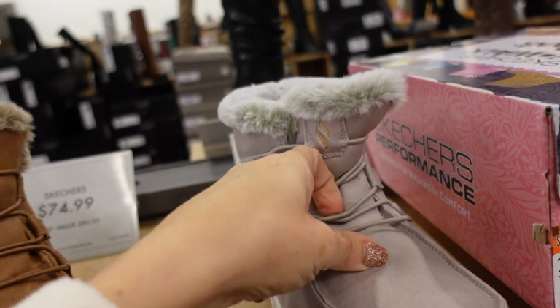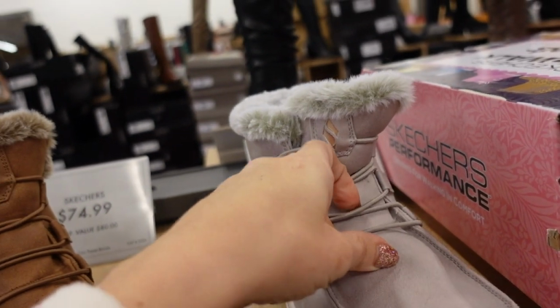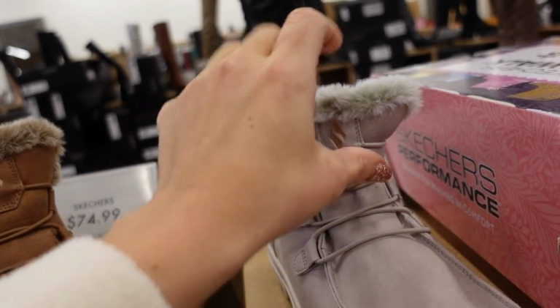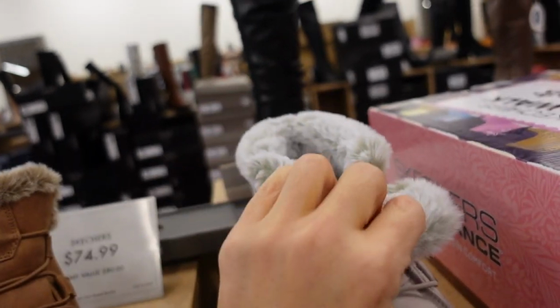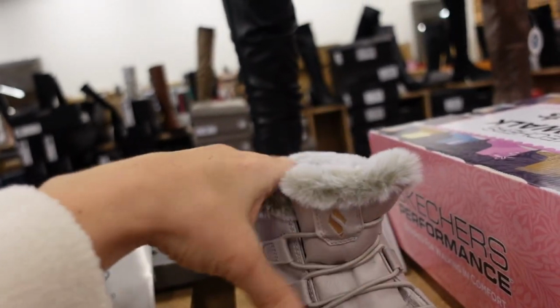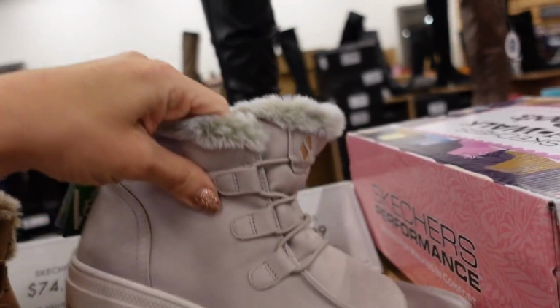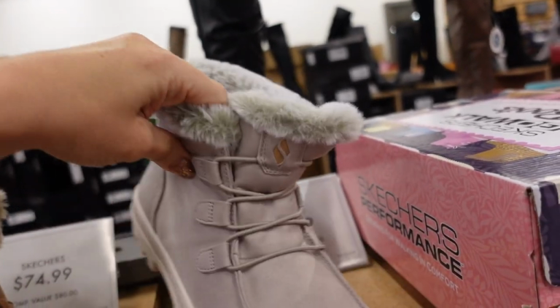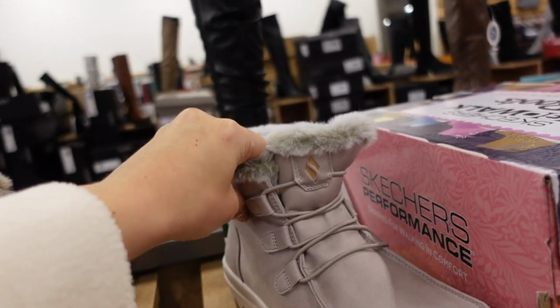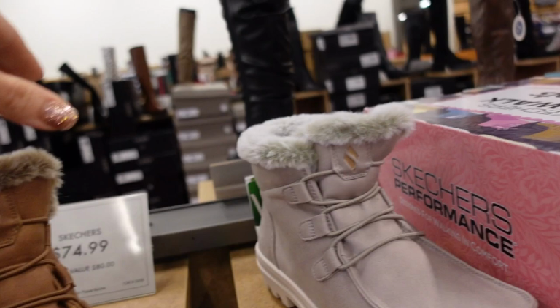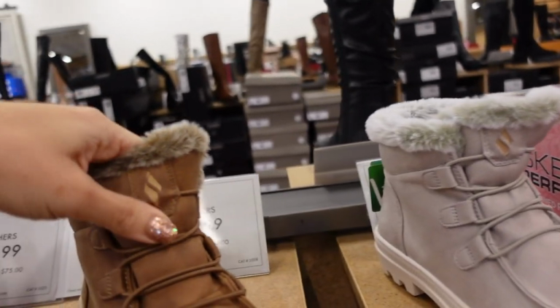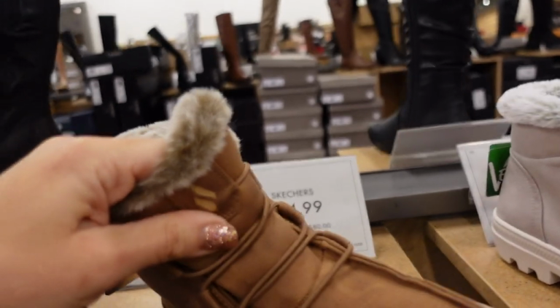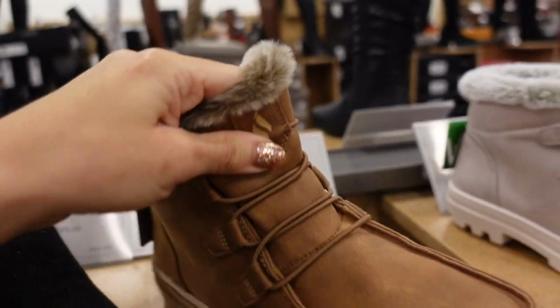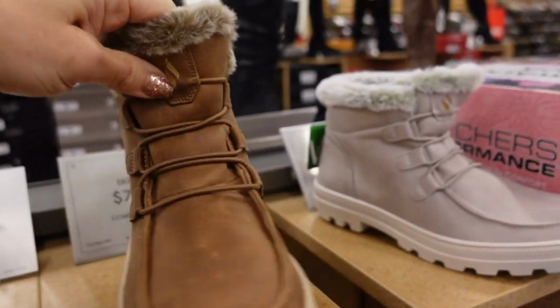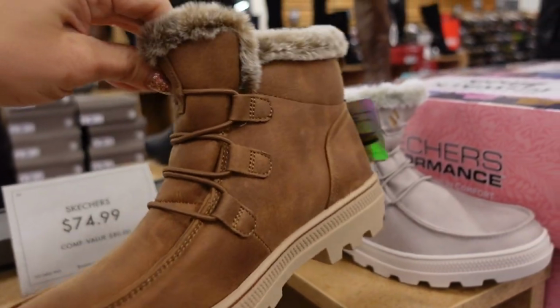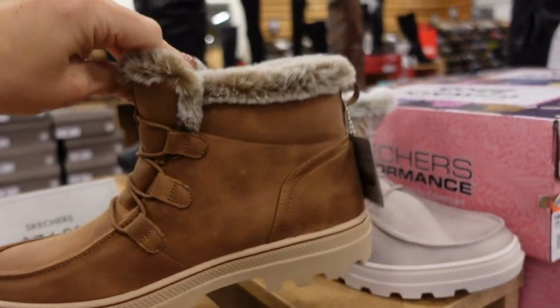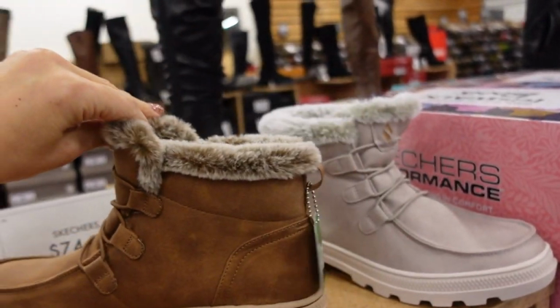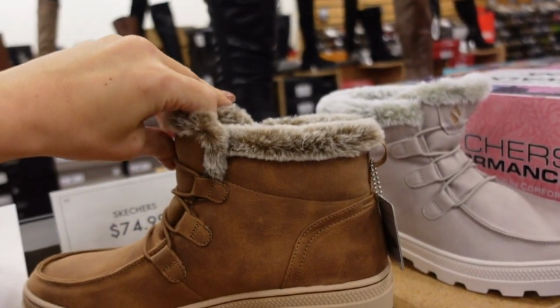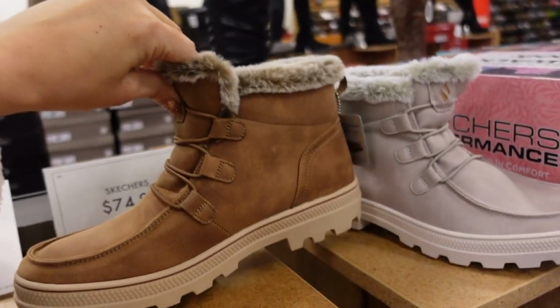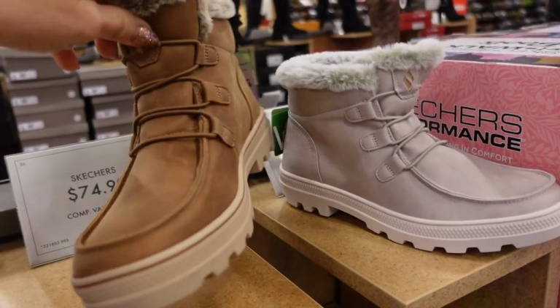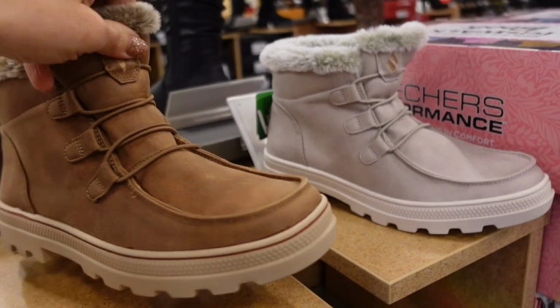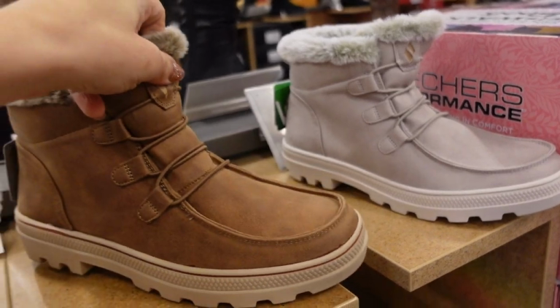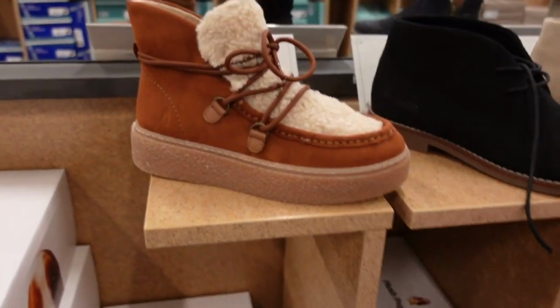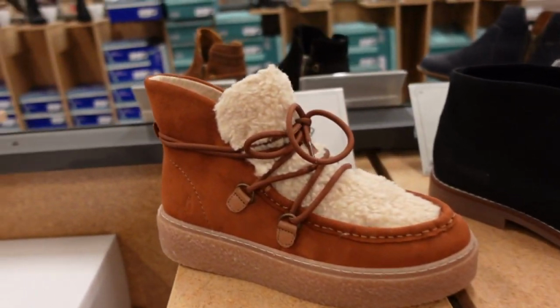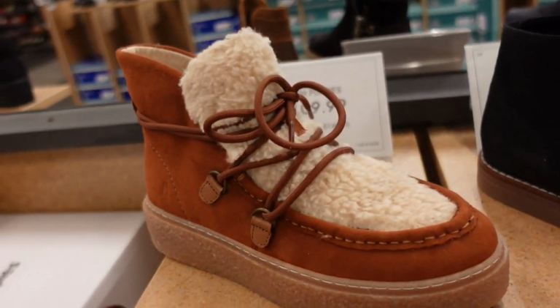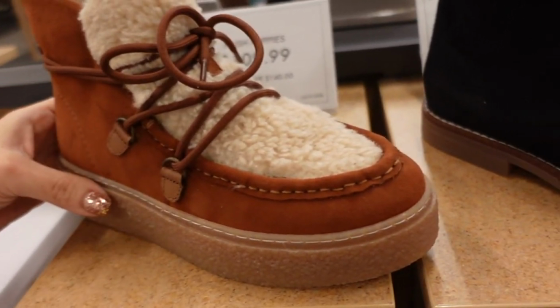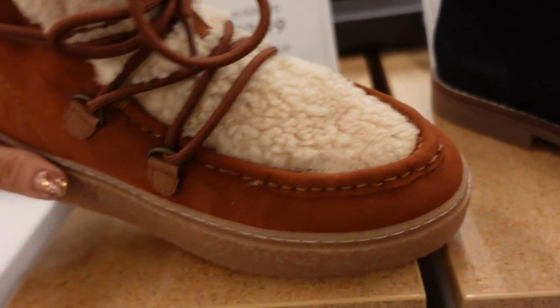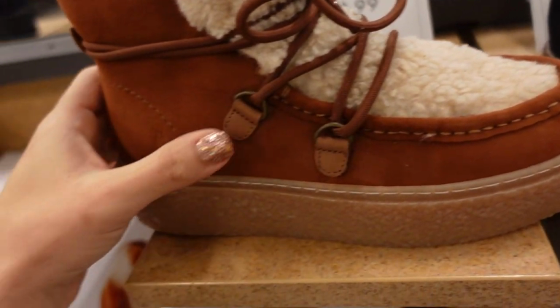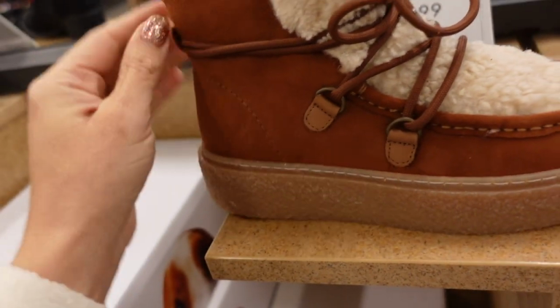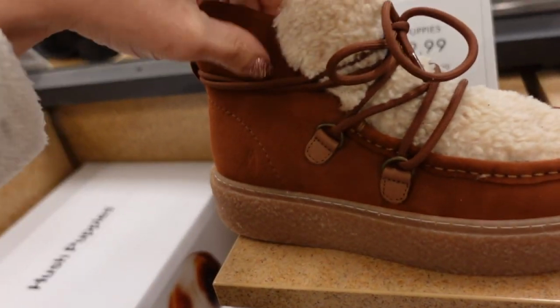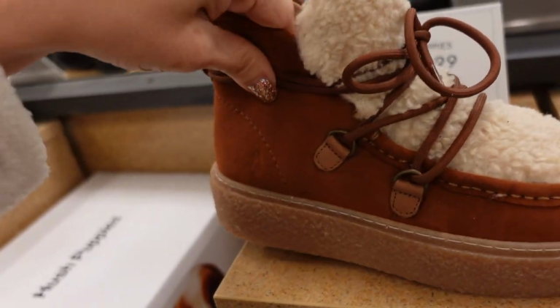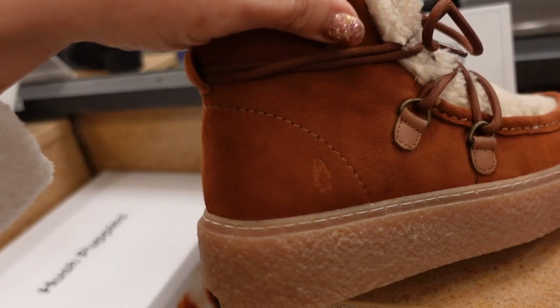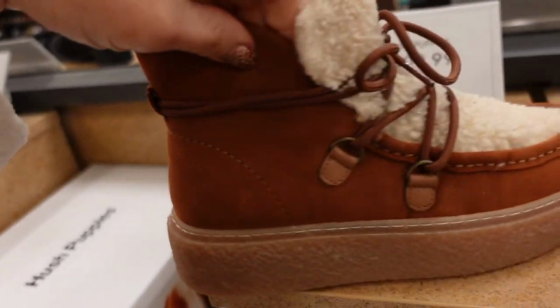That Skechers boot is $74.99. New little lace-up boot from Hush Puppies — rounded toe, suede material in a rust color, really comfortable feel with a rubber platform bottom. They're $109.99.